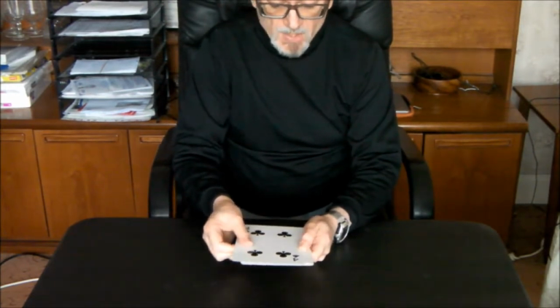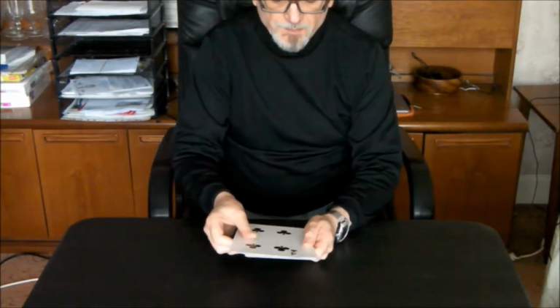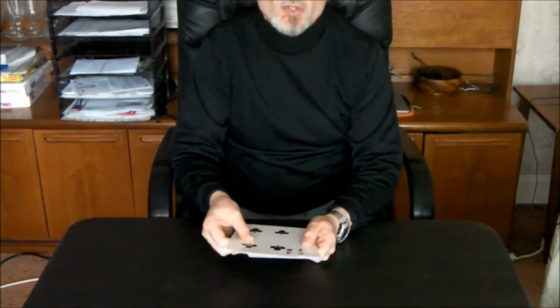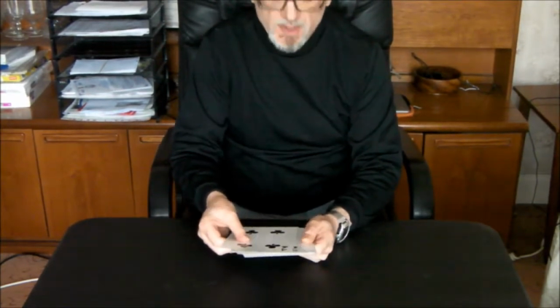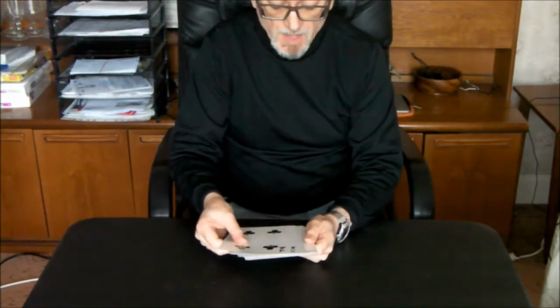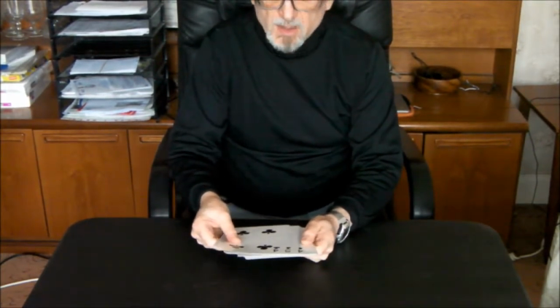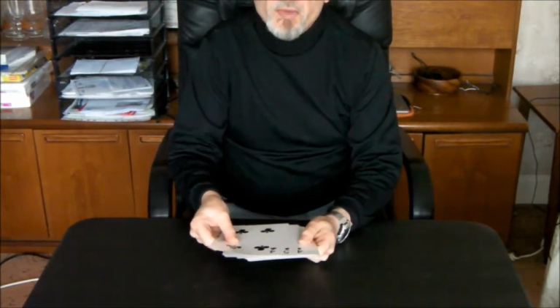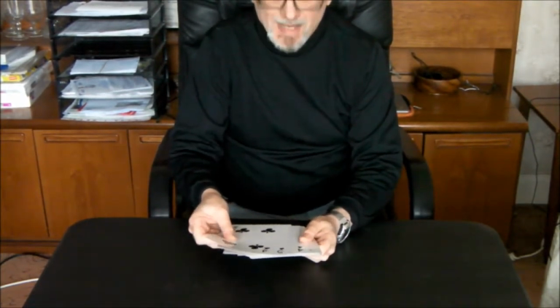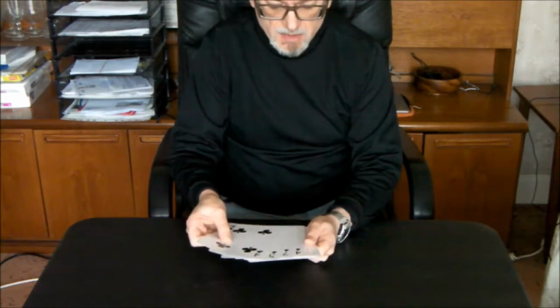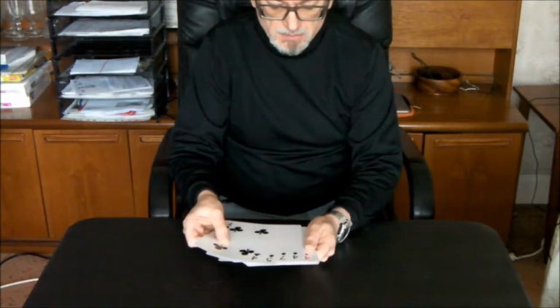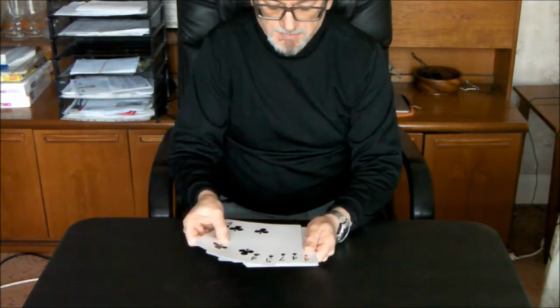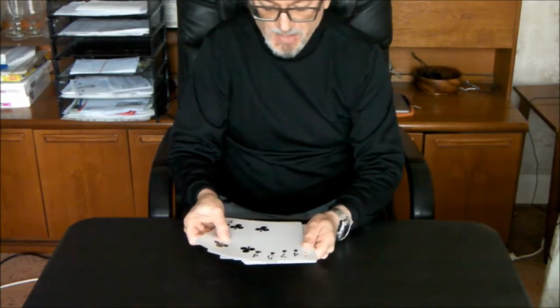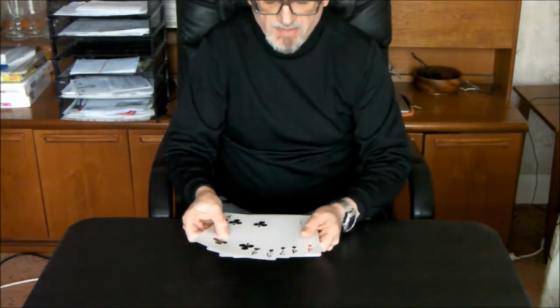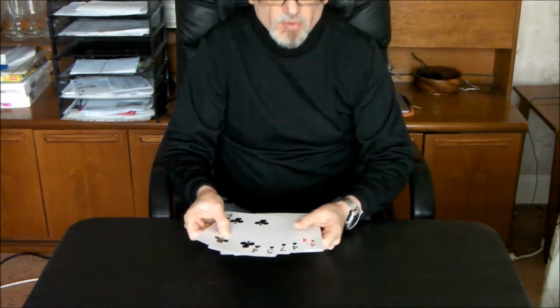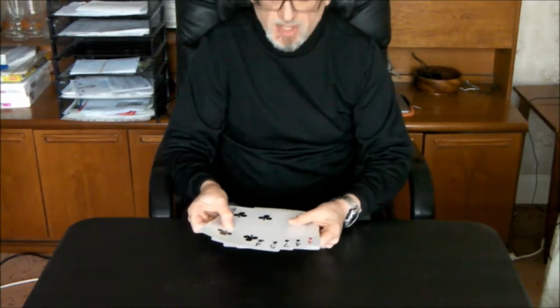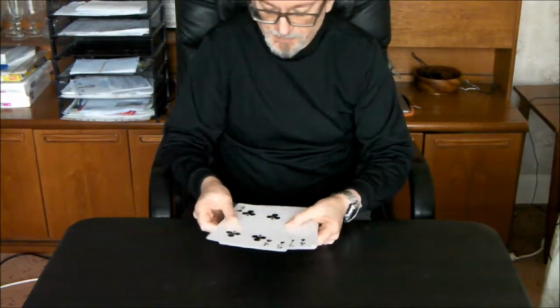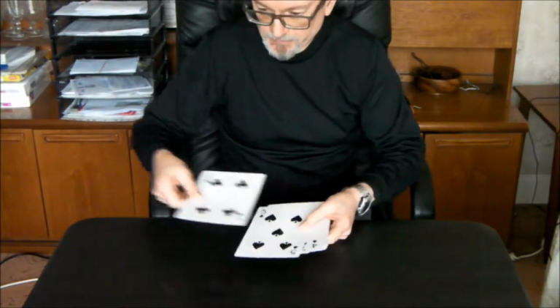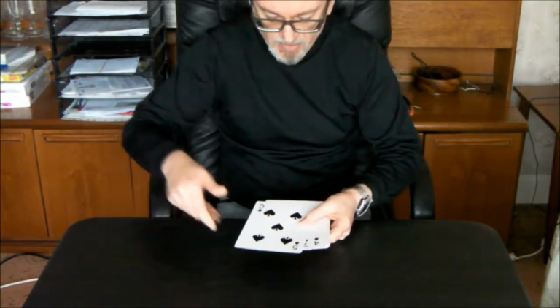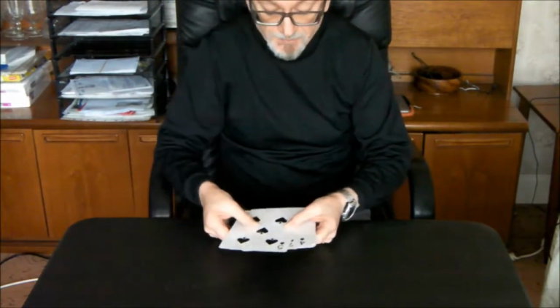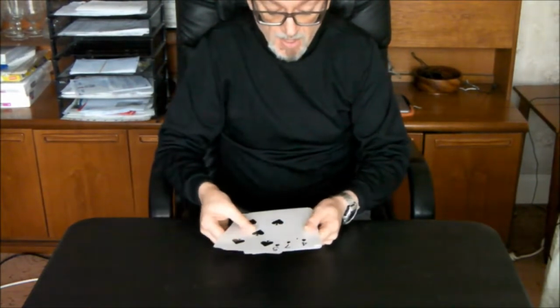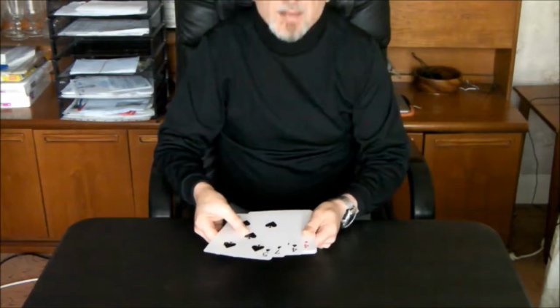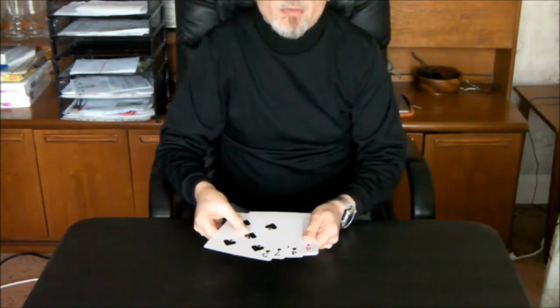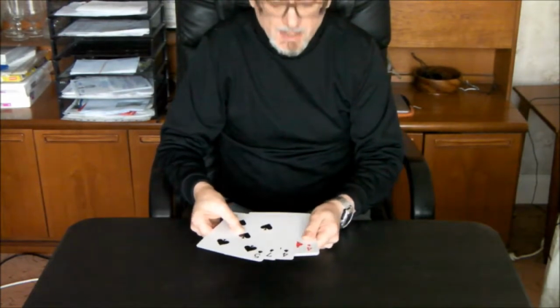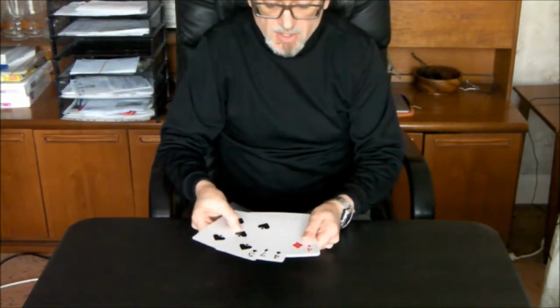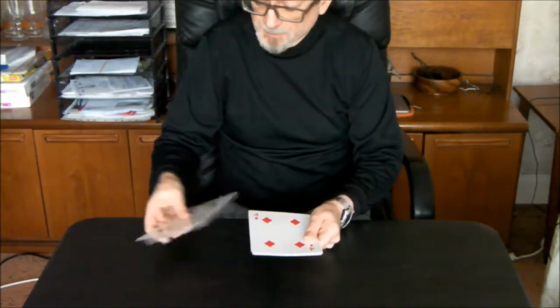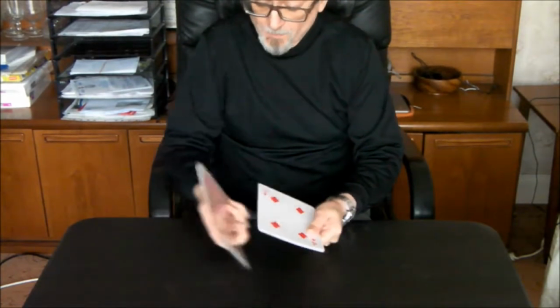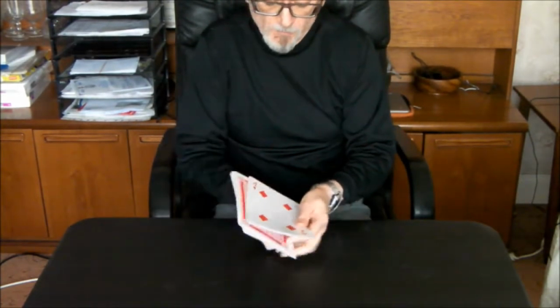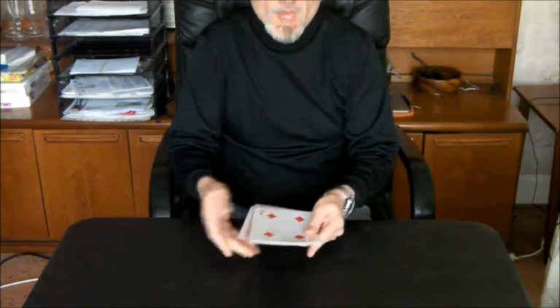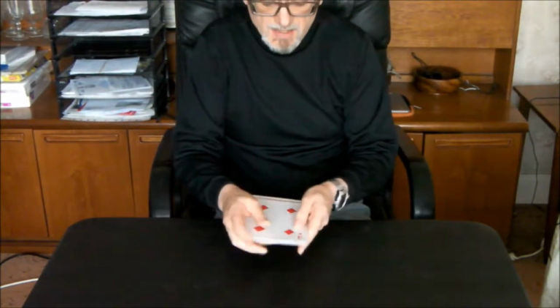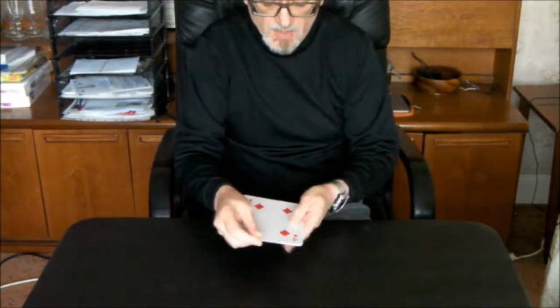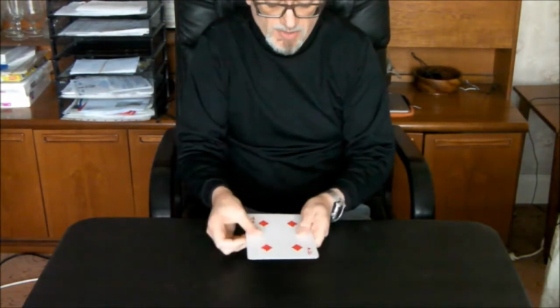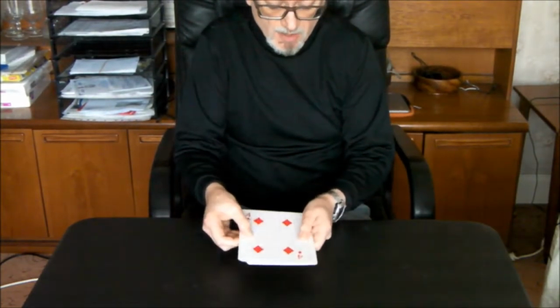So this is a trick with three black cards. That is not a good start. Get rid of one. Three black cards and three red cards.